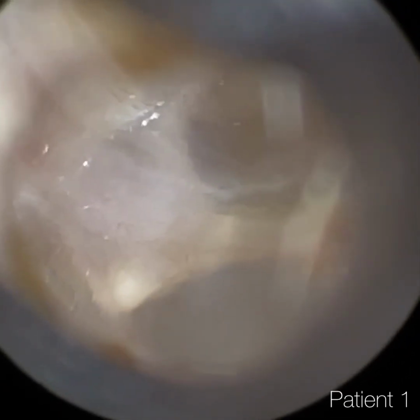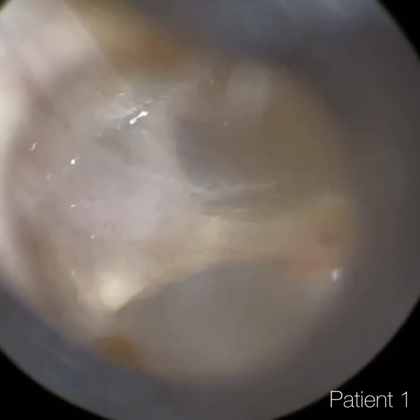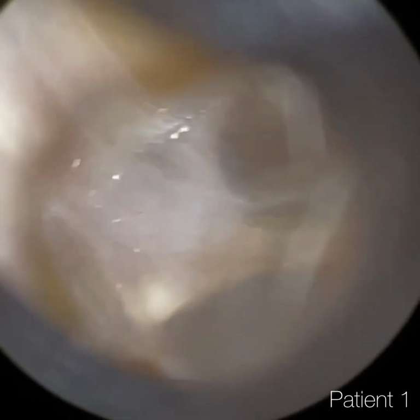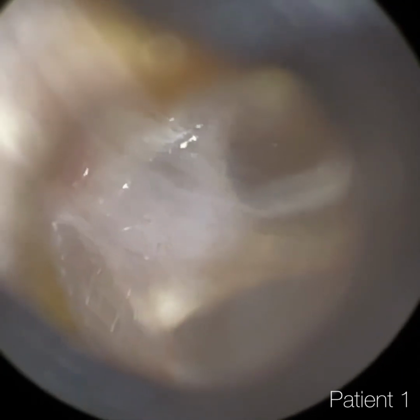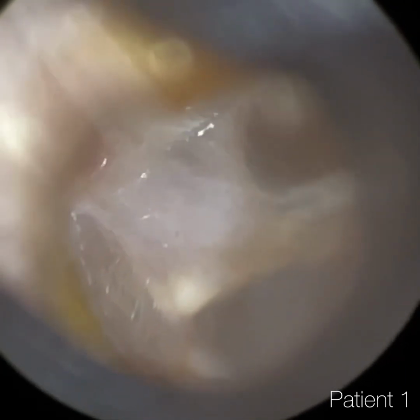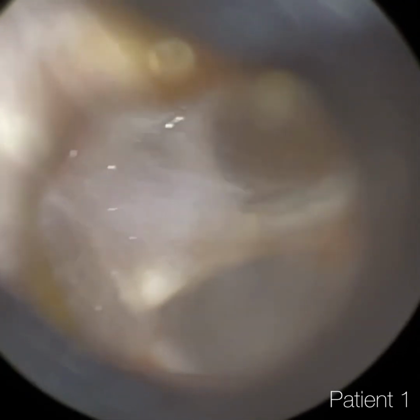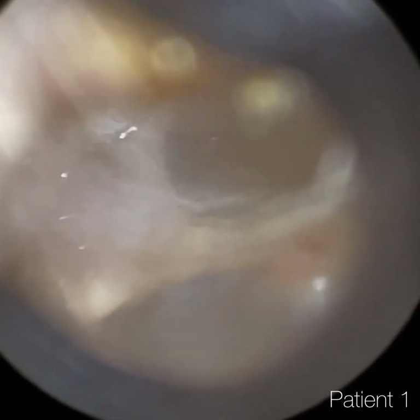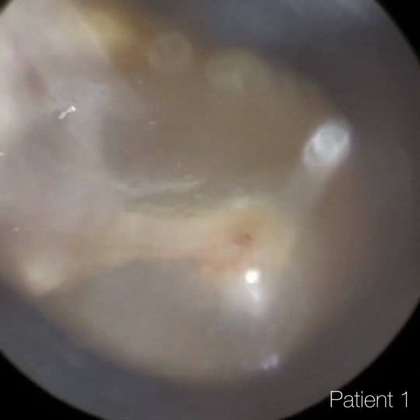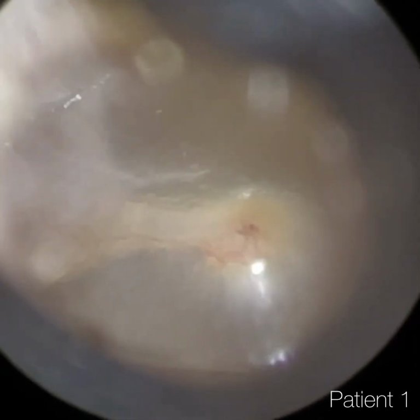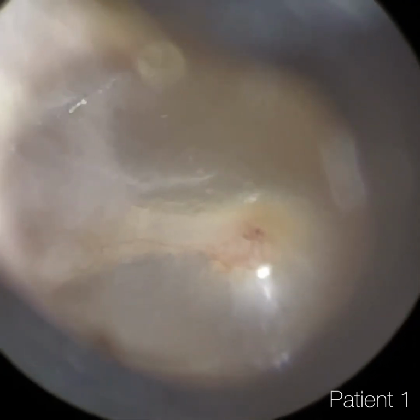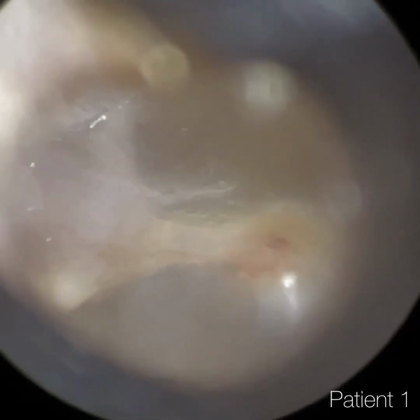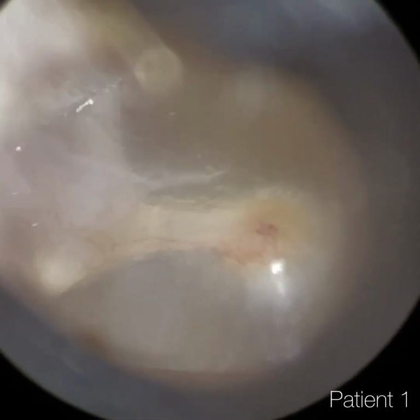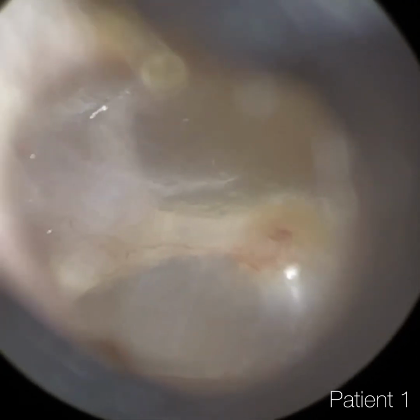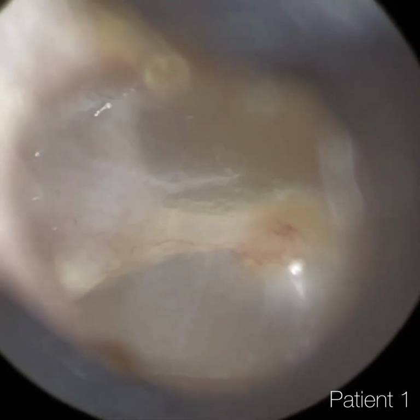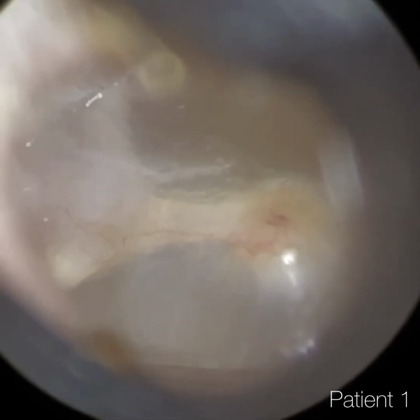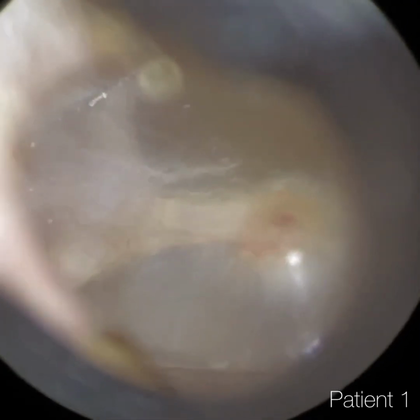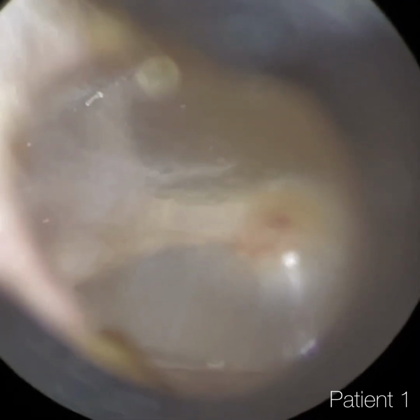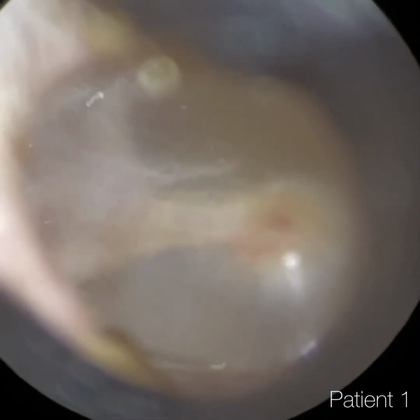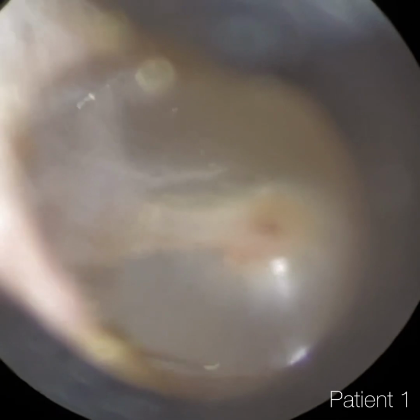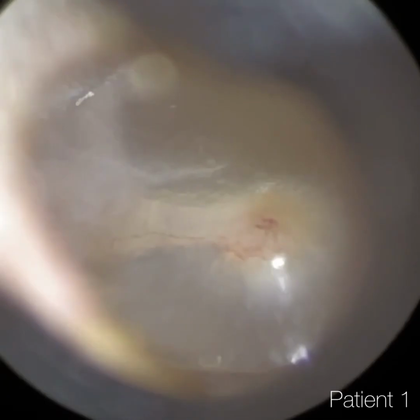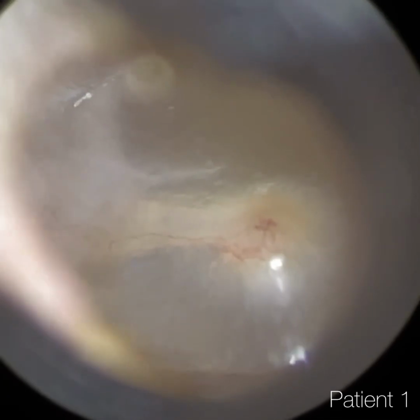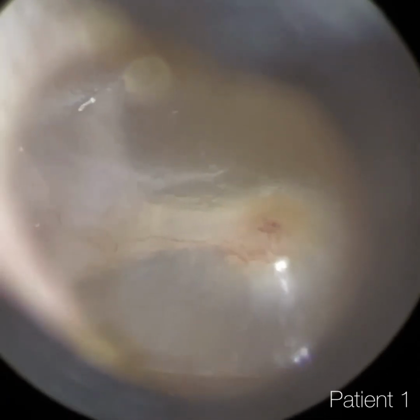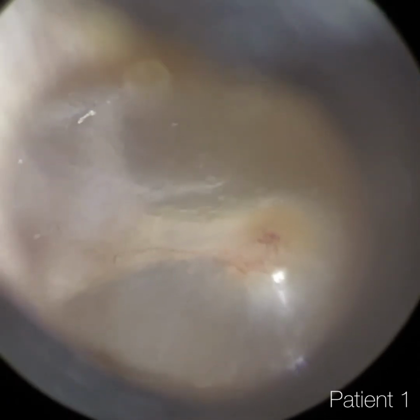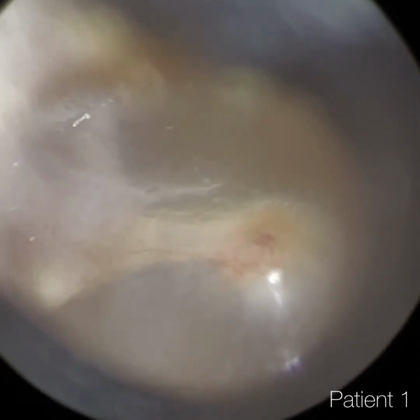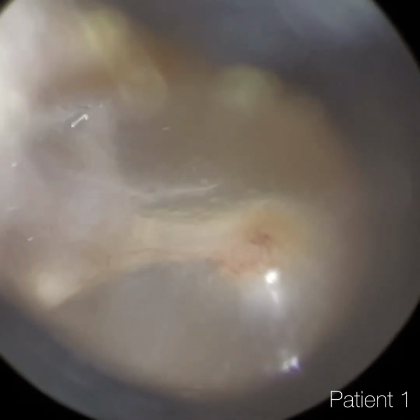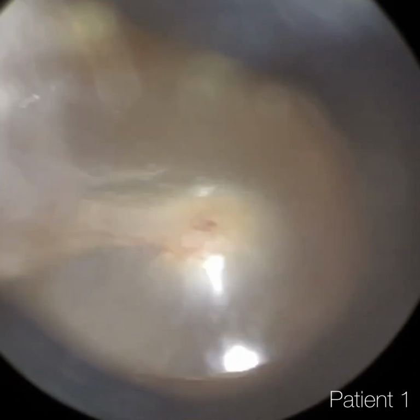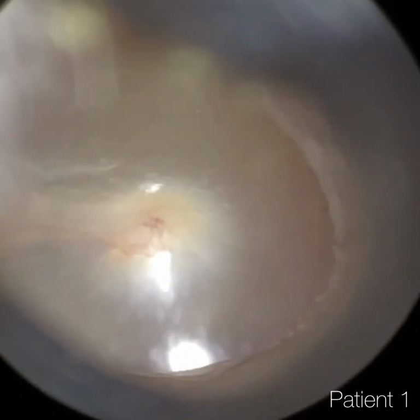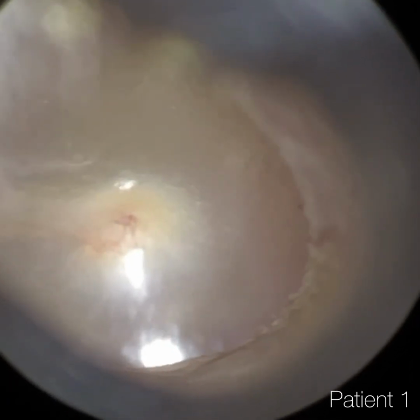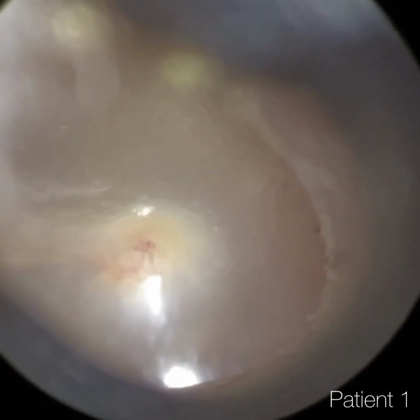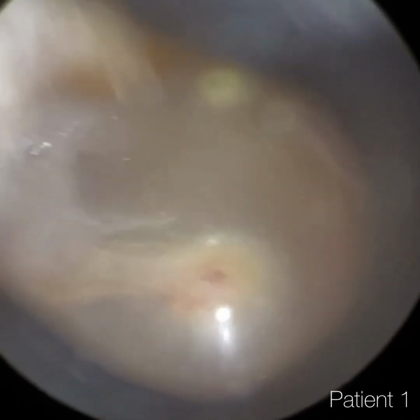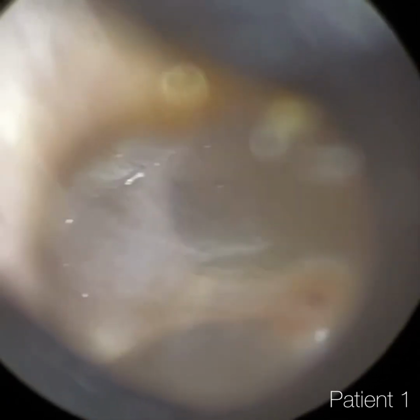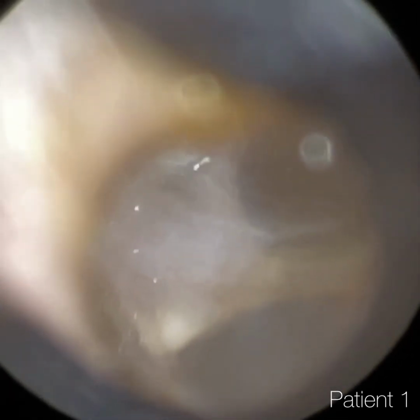And you can see this is patient one's left ear. We managed to remove that wax really straightforward, and you've got a lovely view of the eardrum there — it's nice and focused. You can even see the Chorda Tympani.